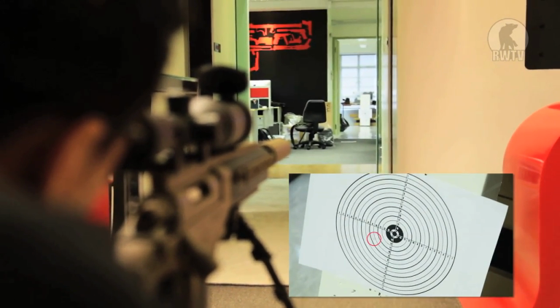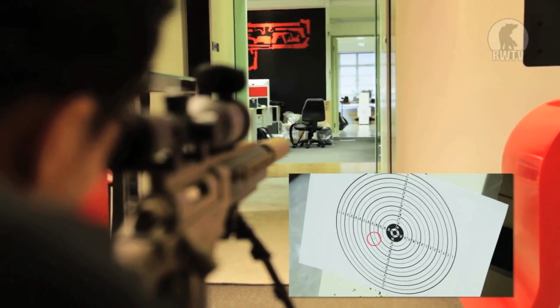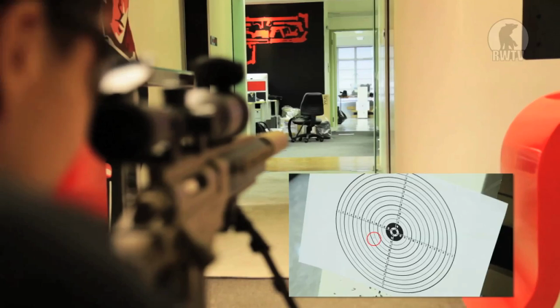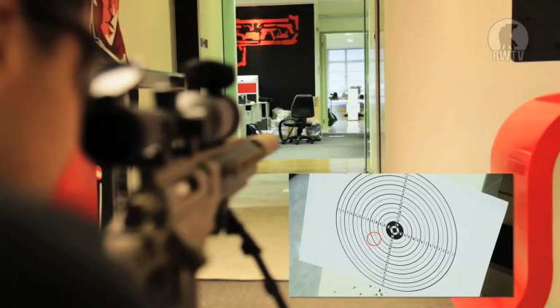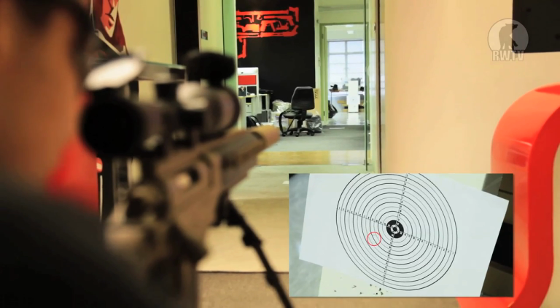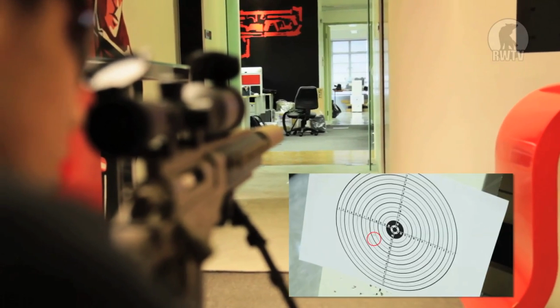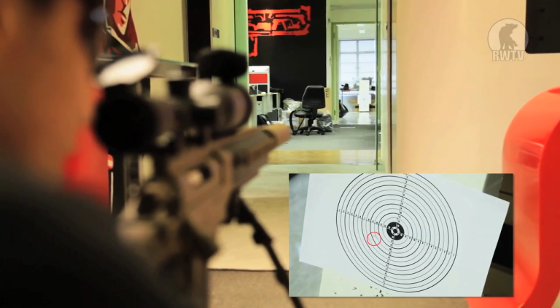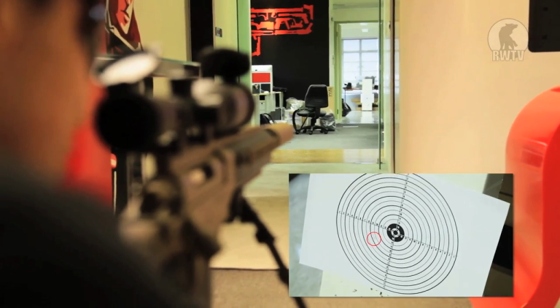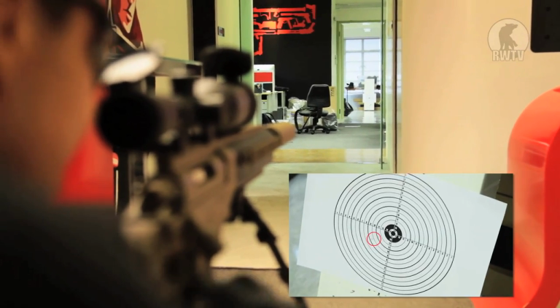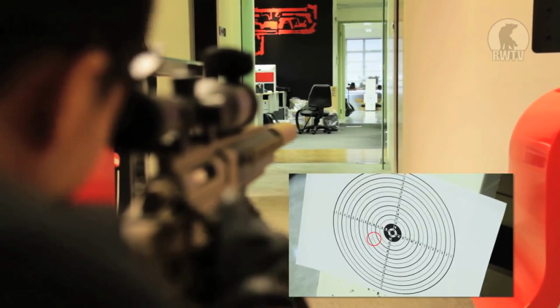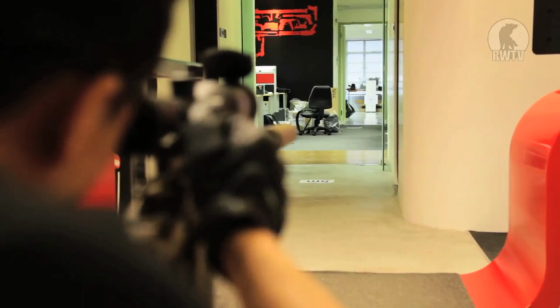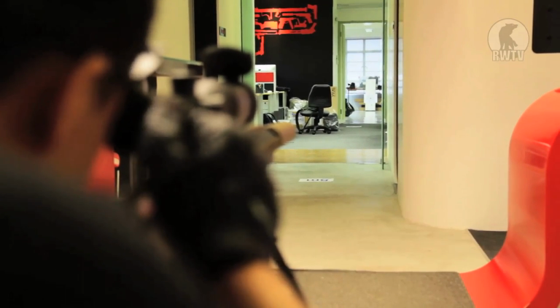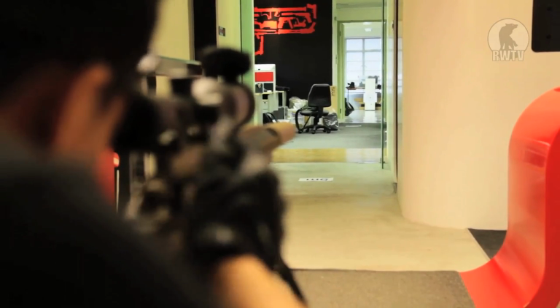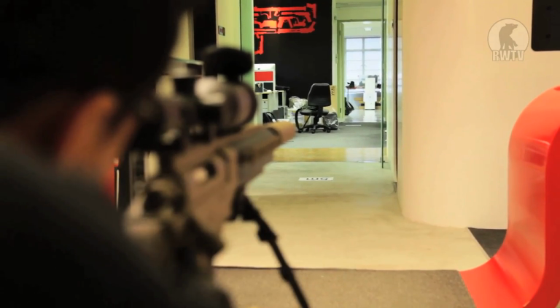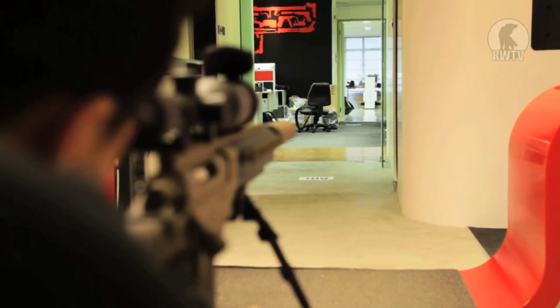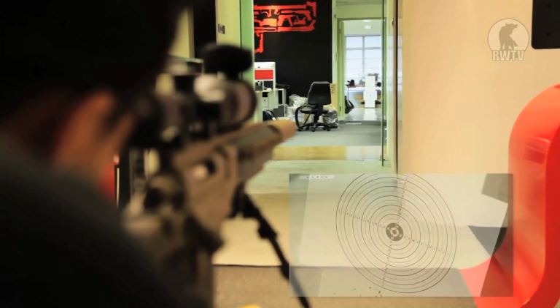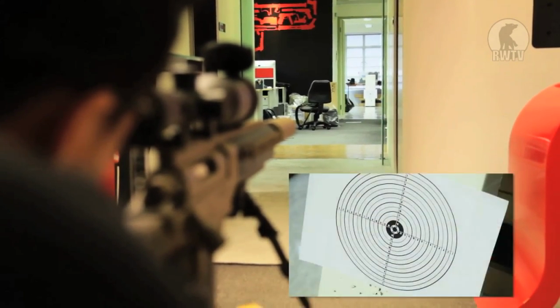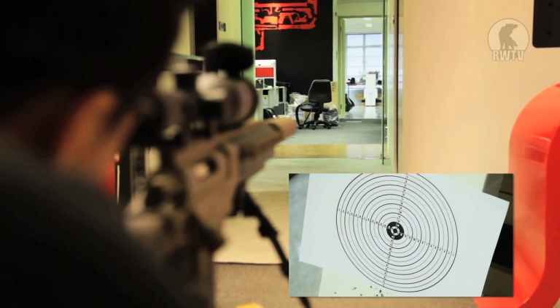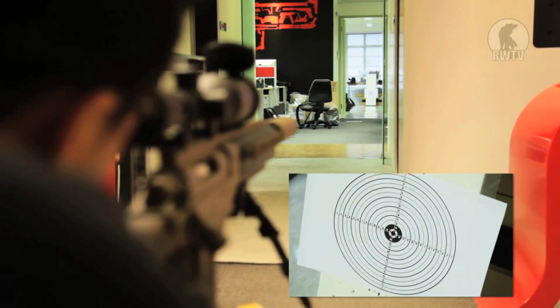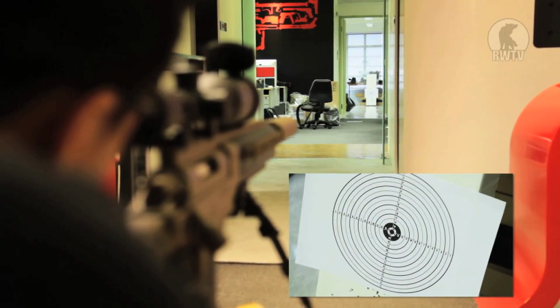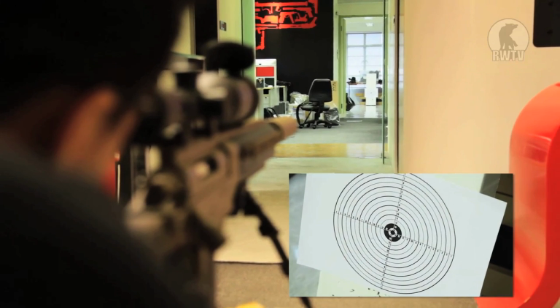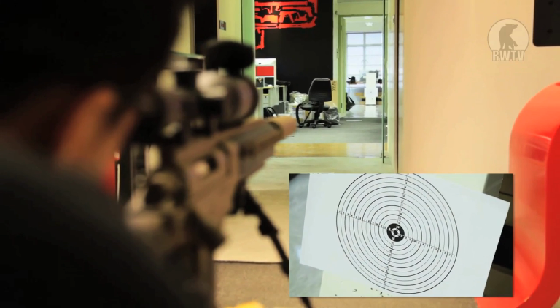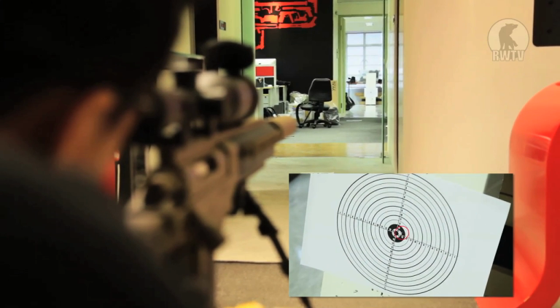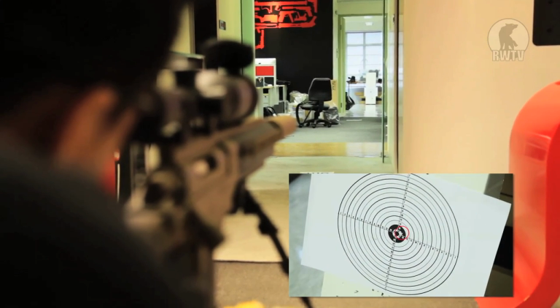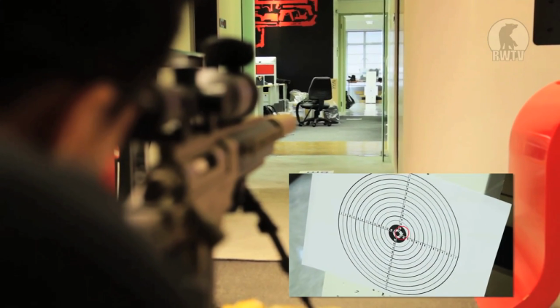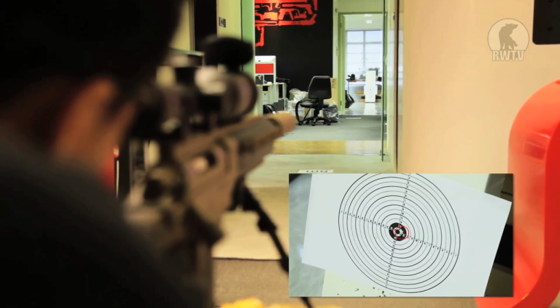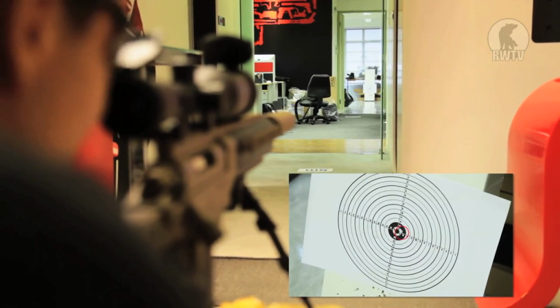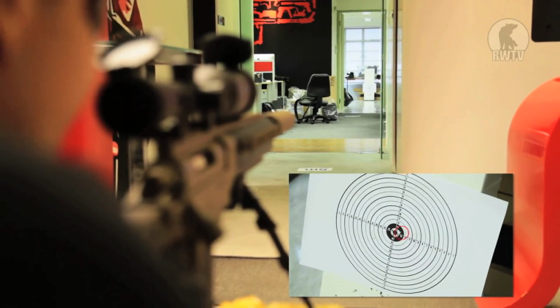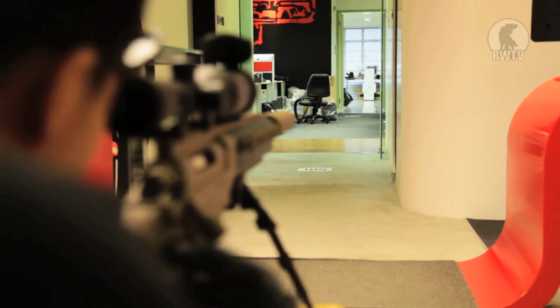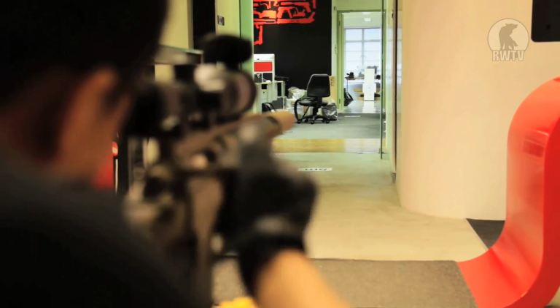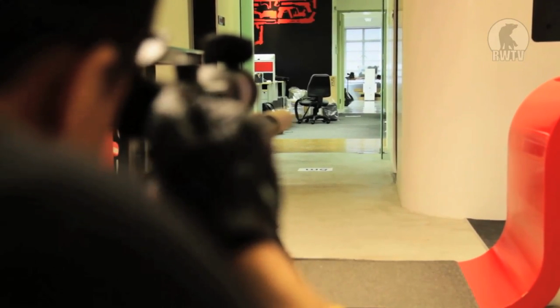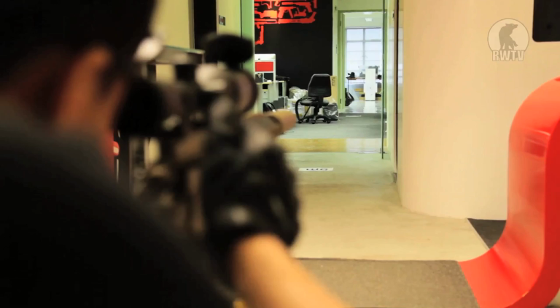That is 8 o'clock, like 2 inches or something. Bullseye!